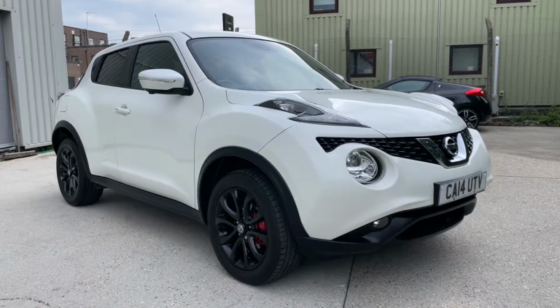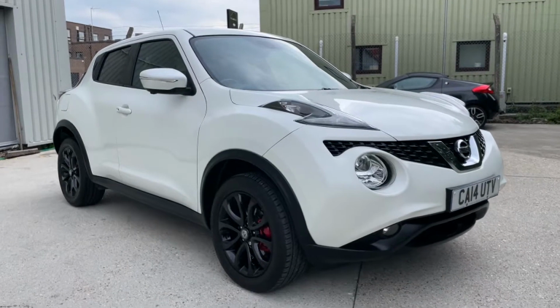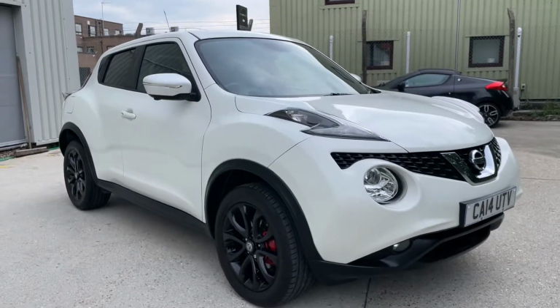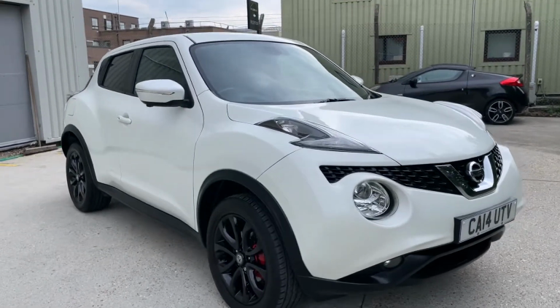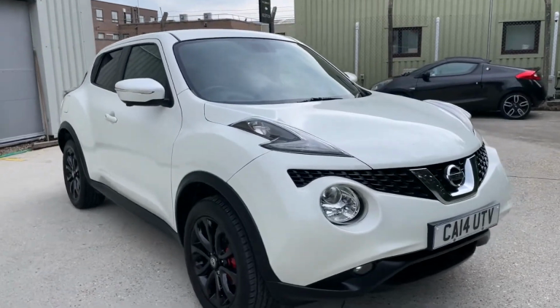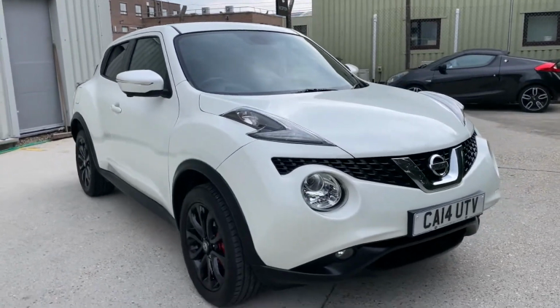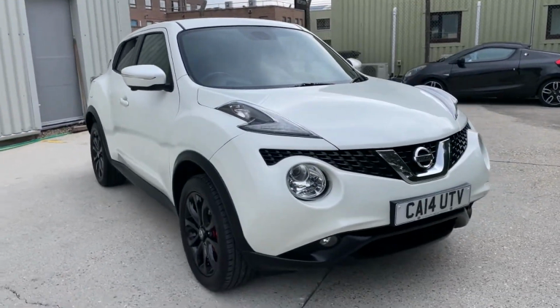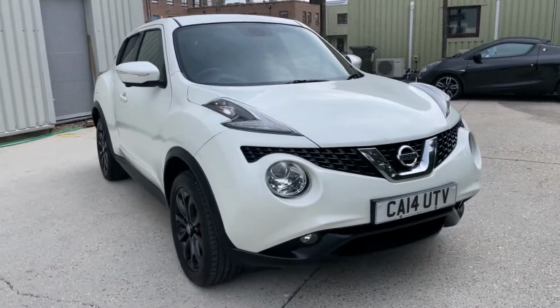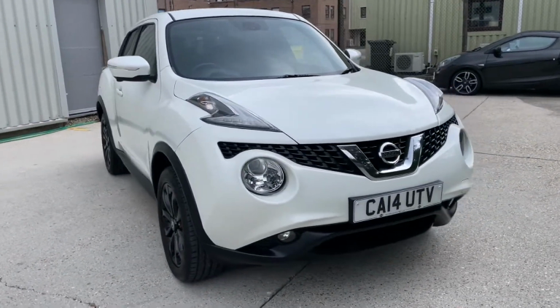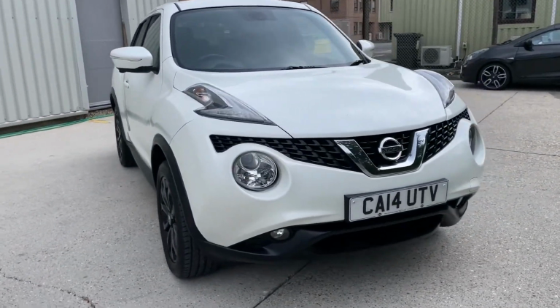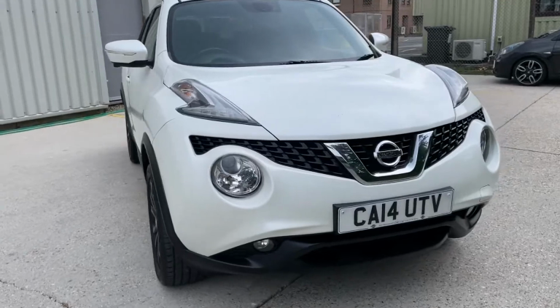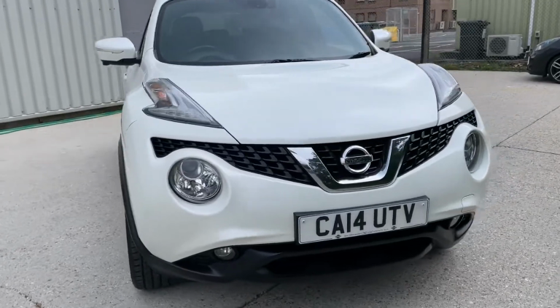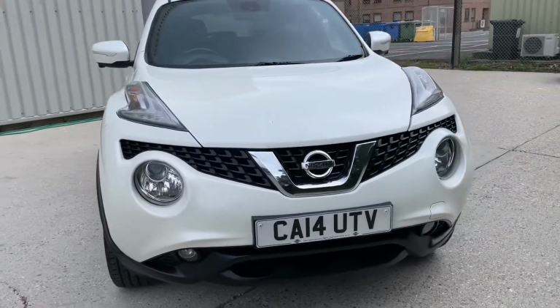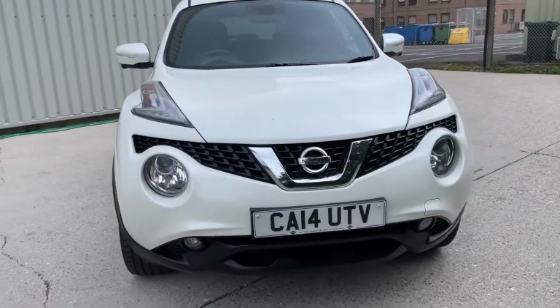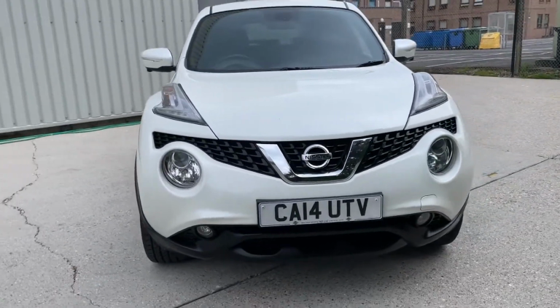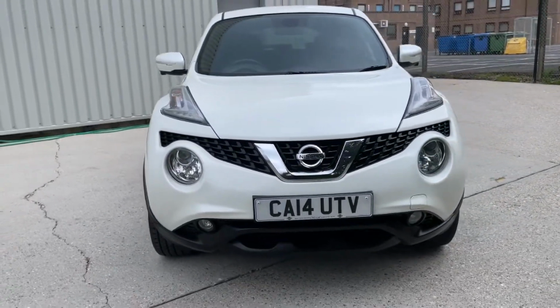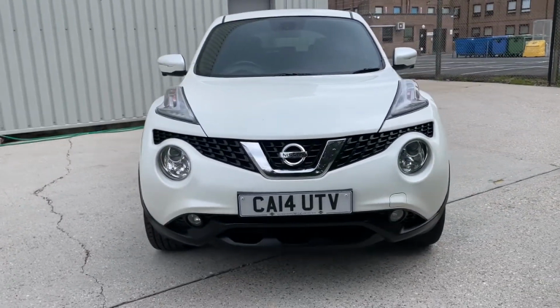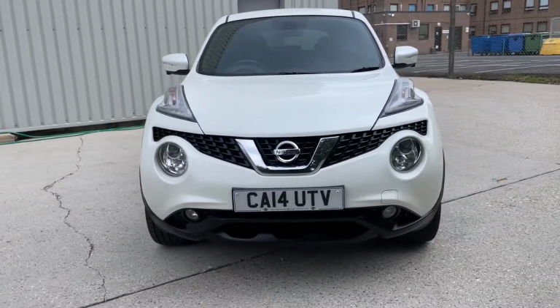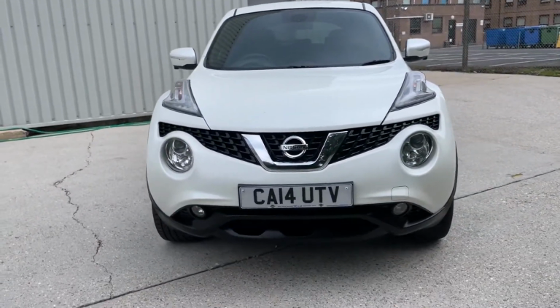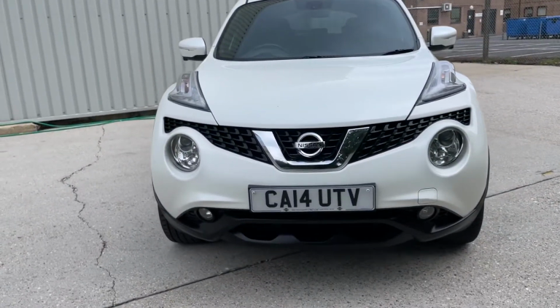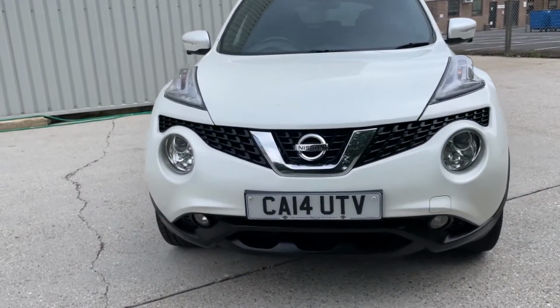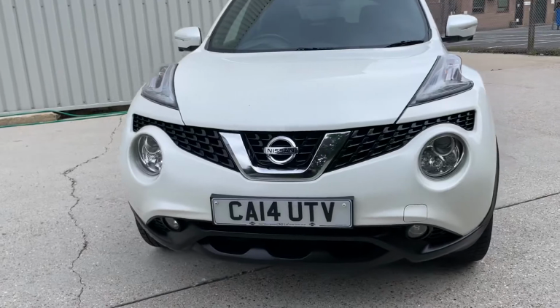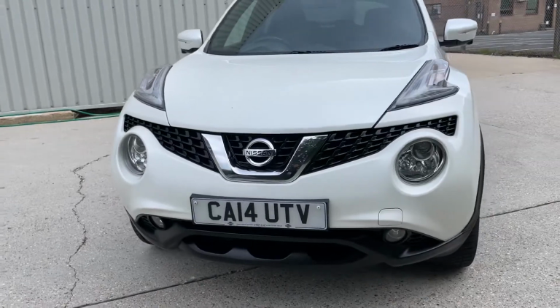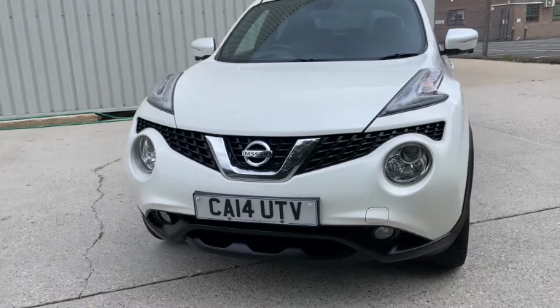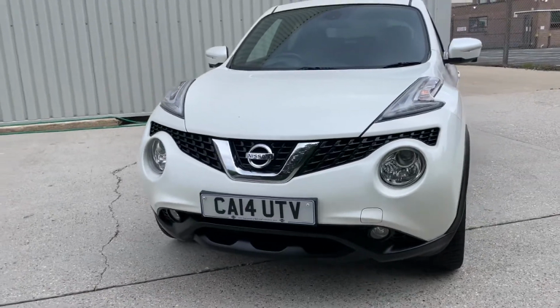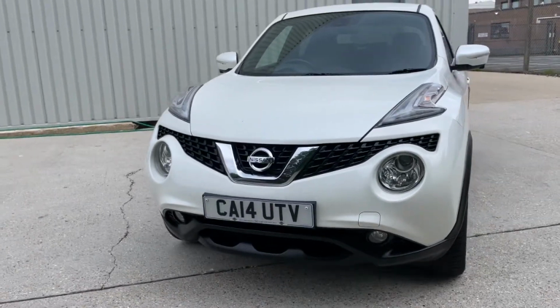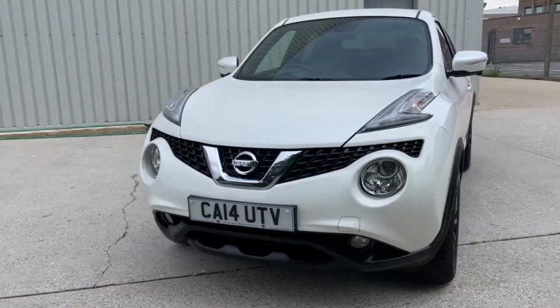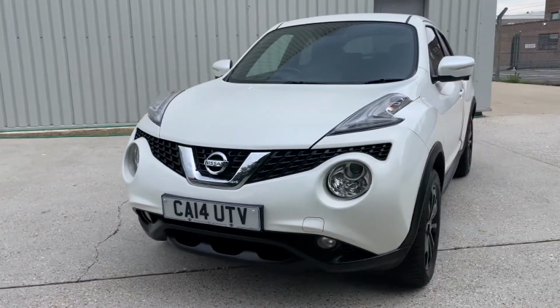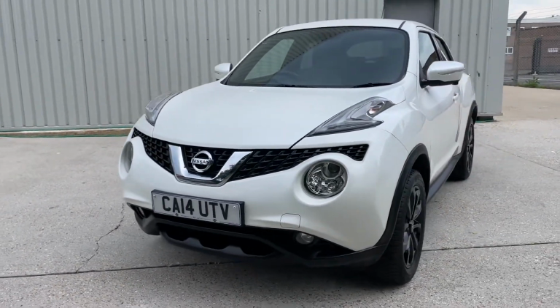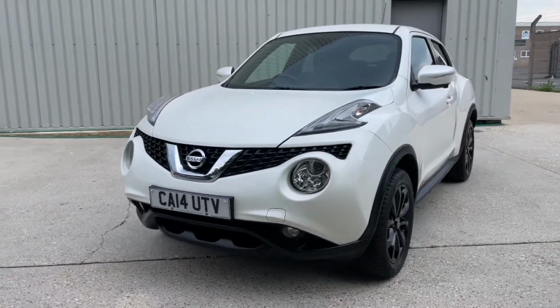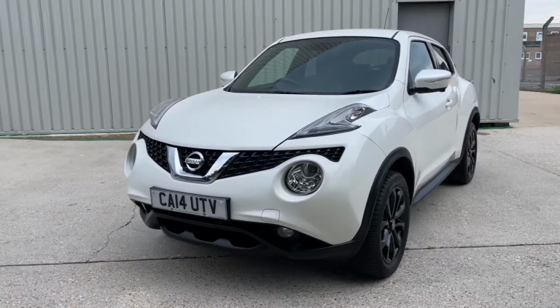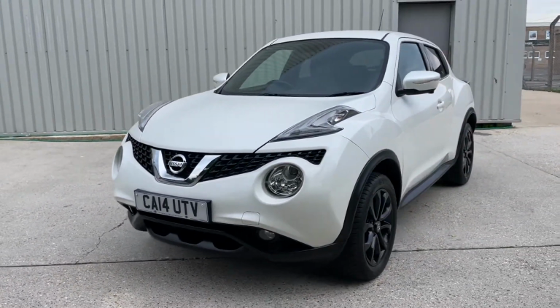Hello and a very warm welcome to you ladies and gentlemen. My name is Alex of Small Cars Direct and I'm here to present this Nissan Juke to you here today. It's a 1.6 litre petrol Tecna example.